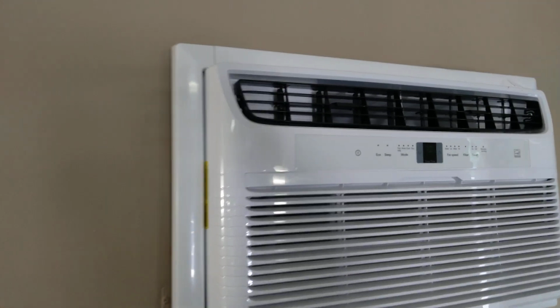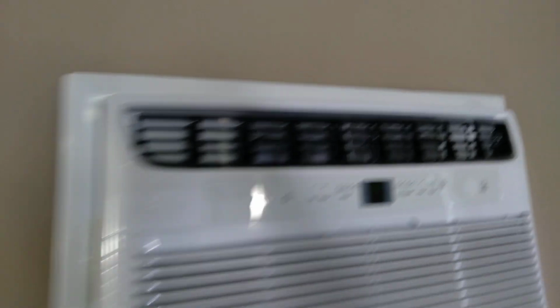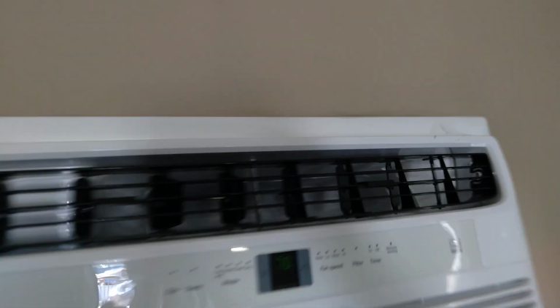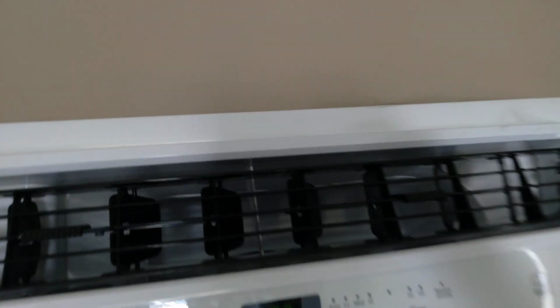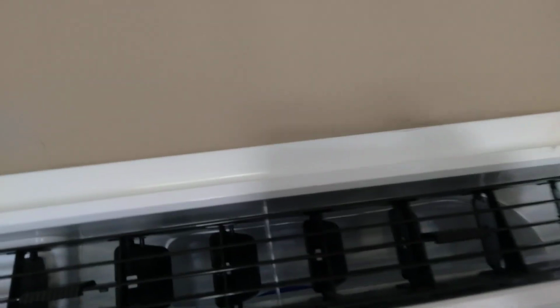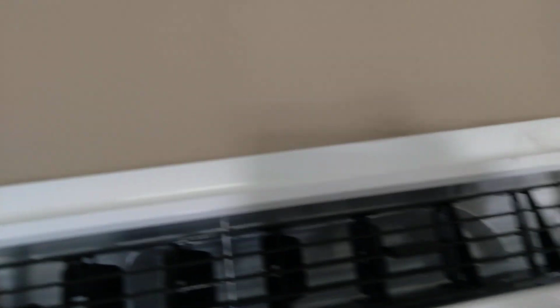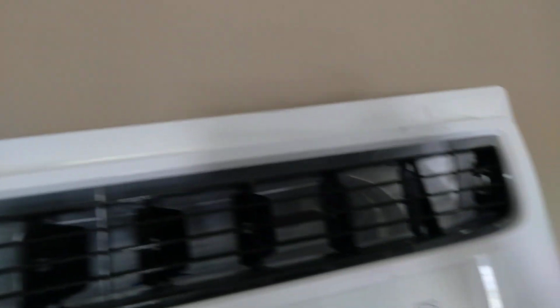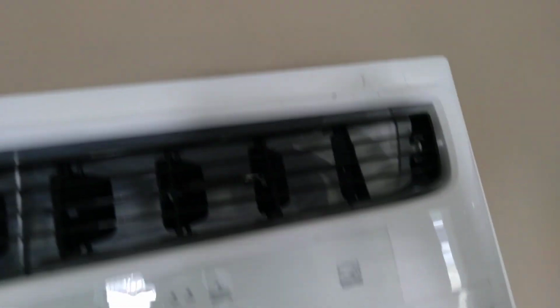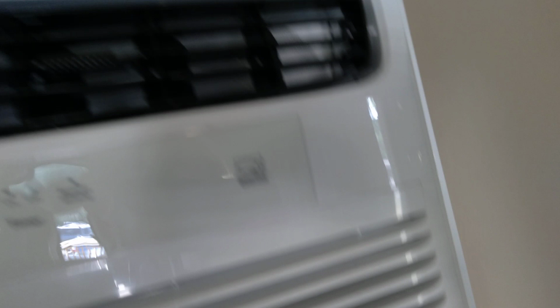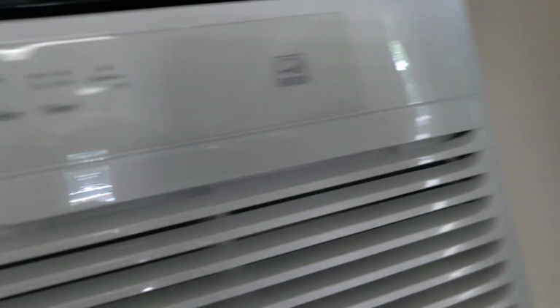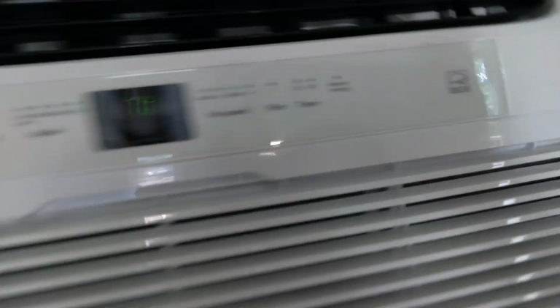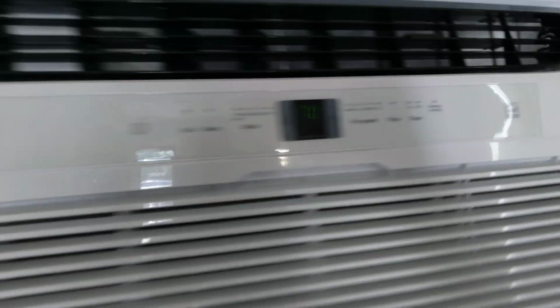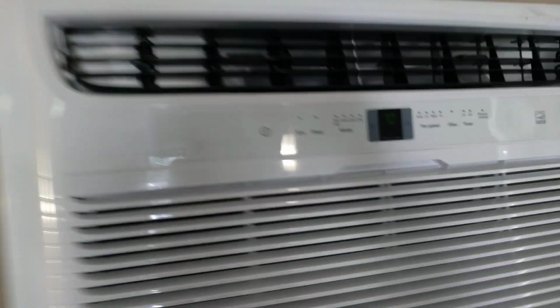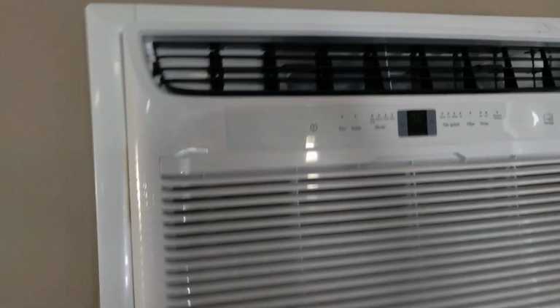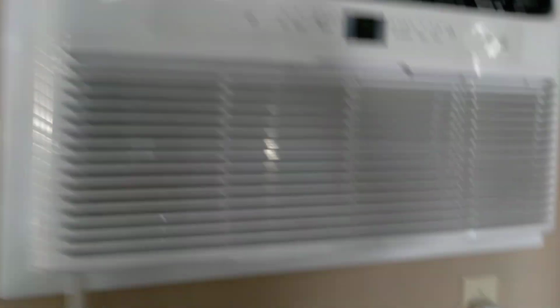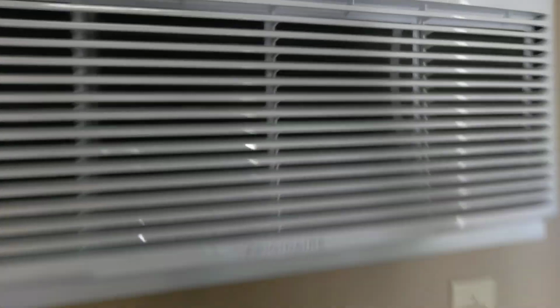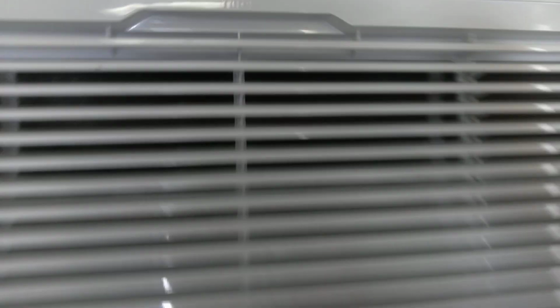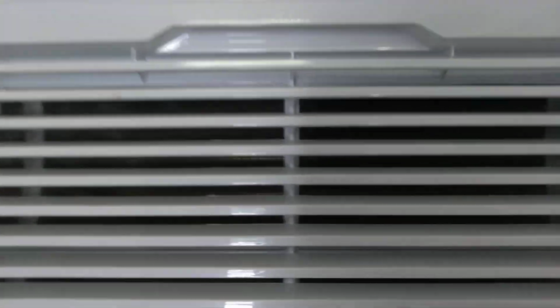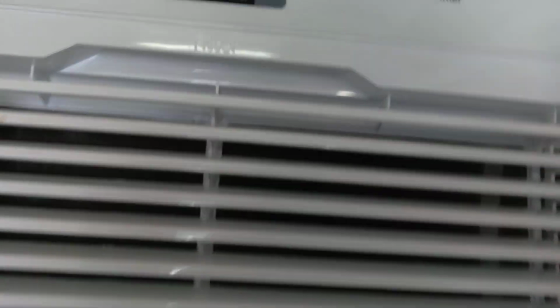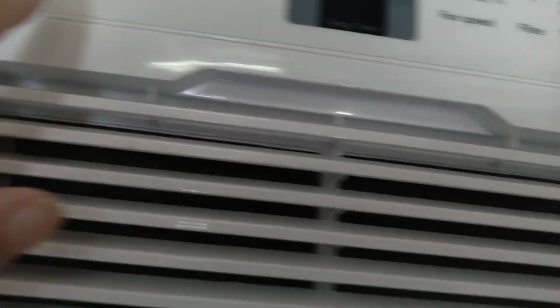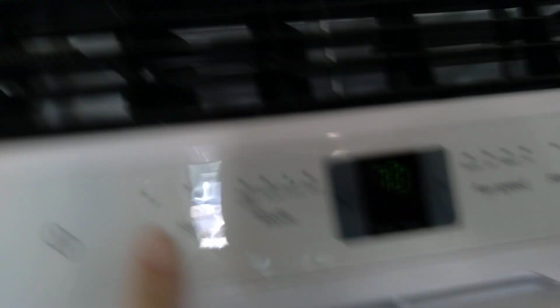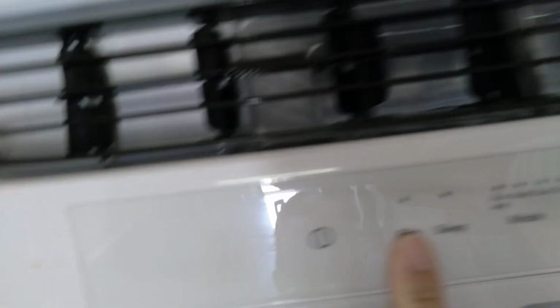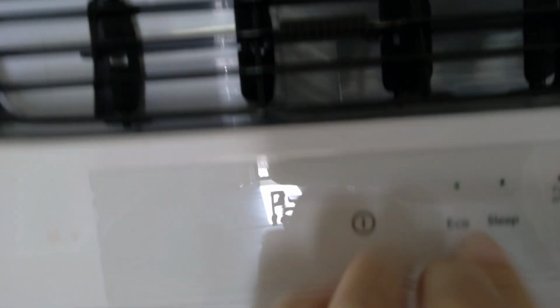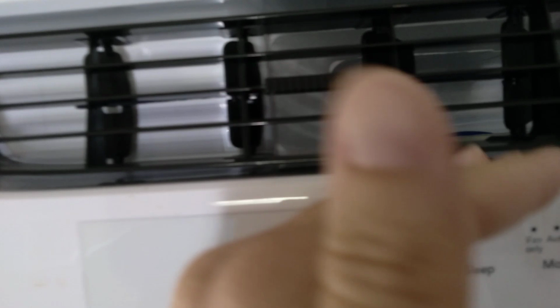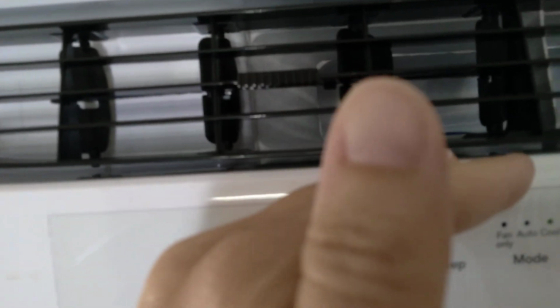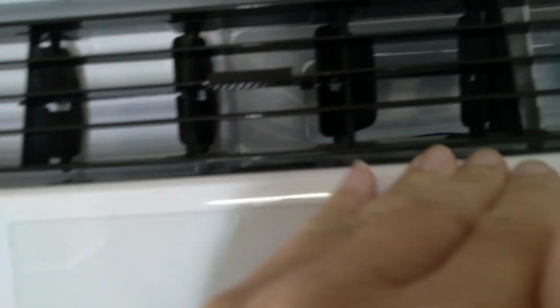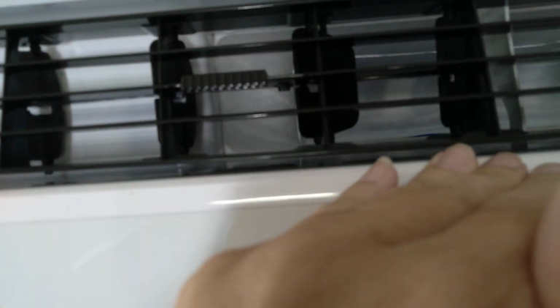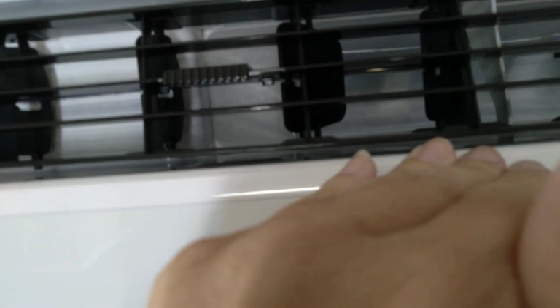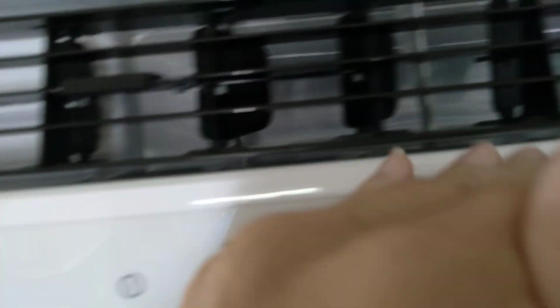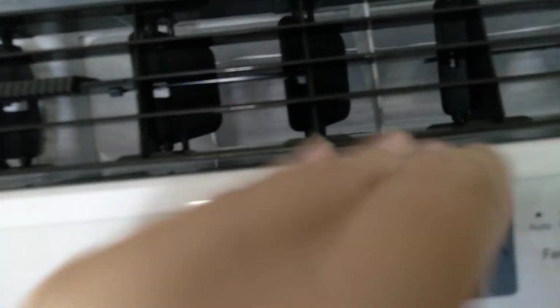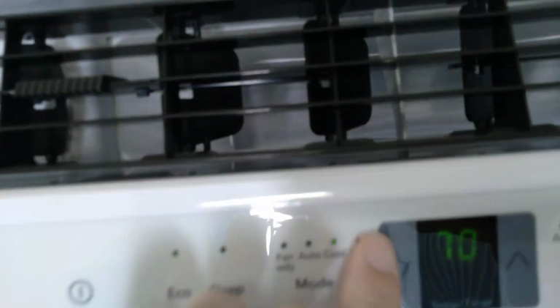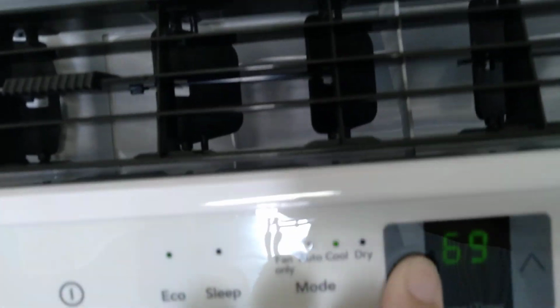Today we have the Frigidaire. It is a cool, cool fan. I think we have an eco cool 7-8.